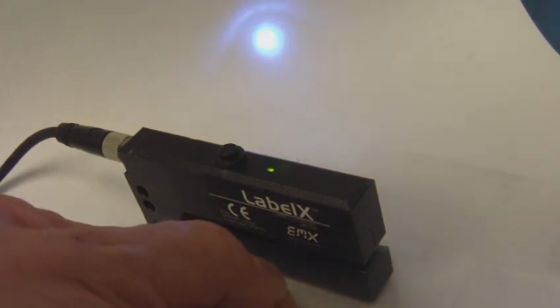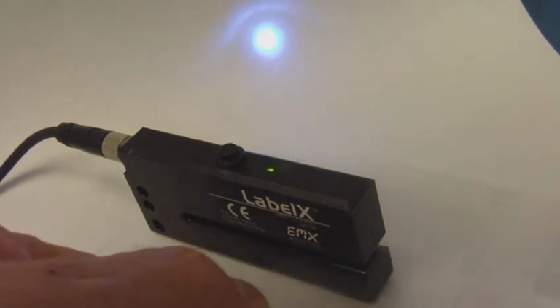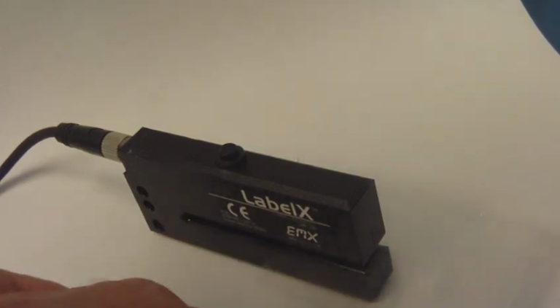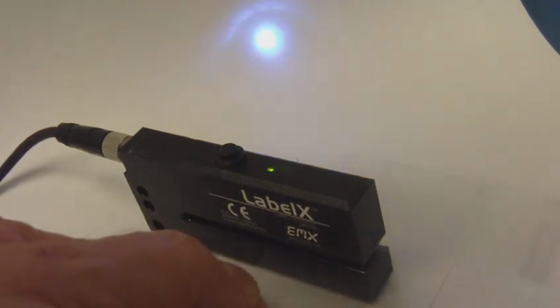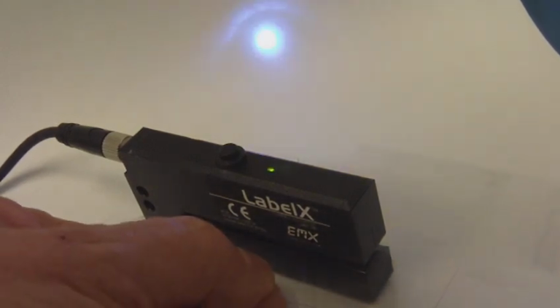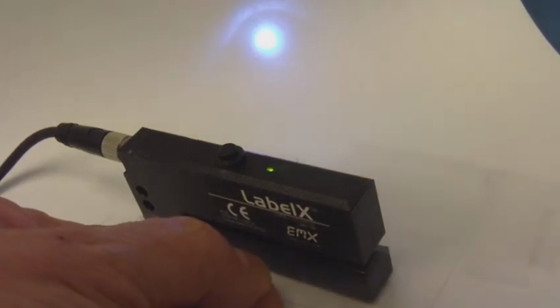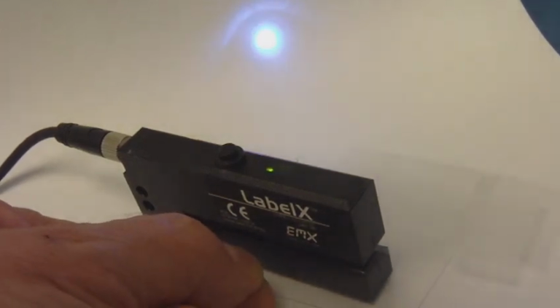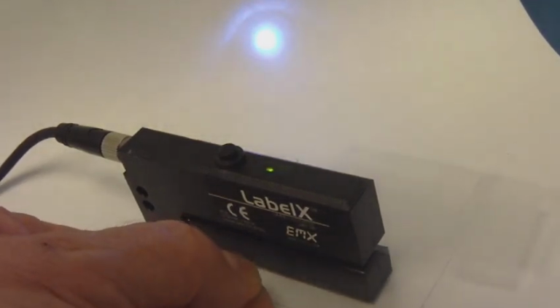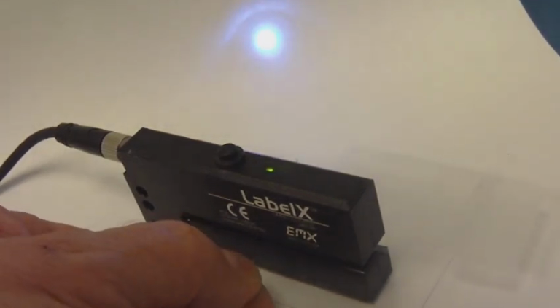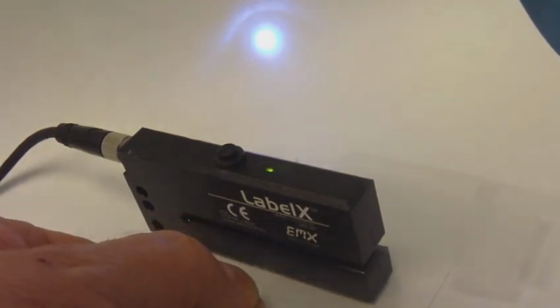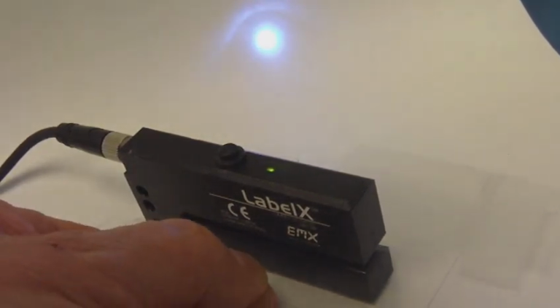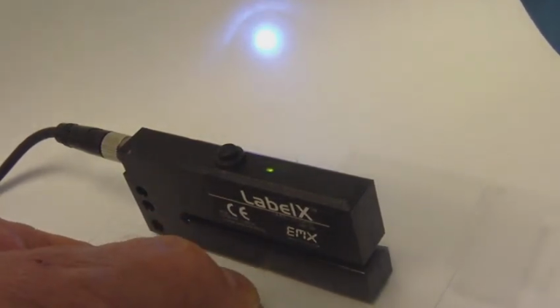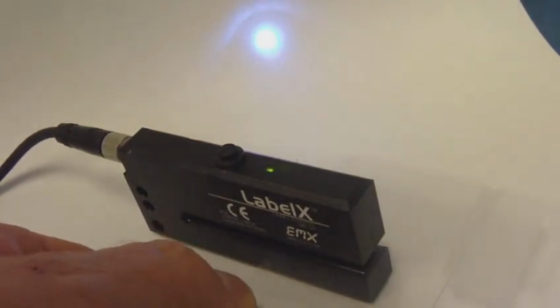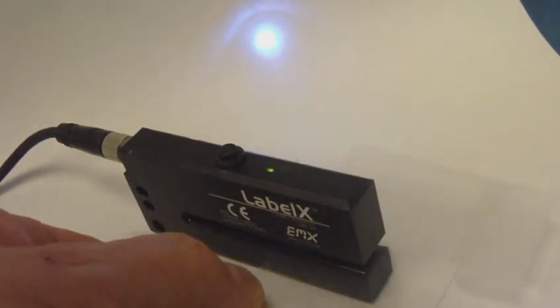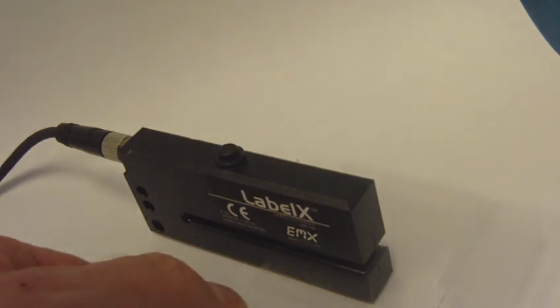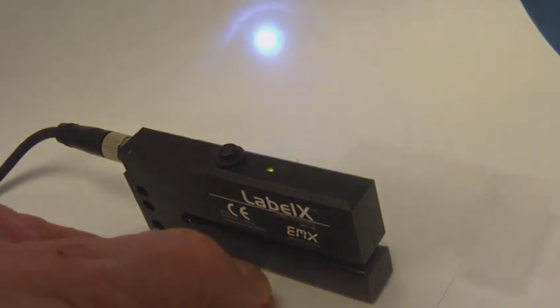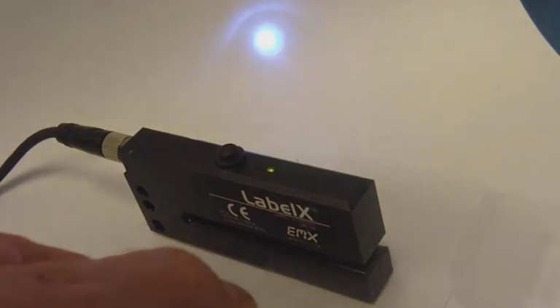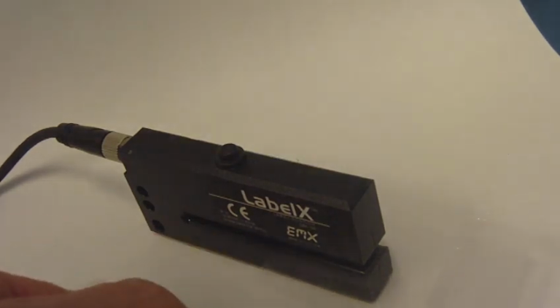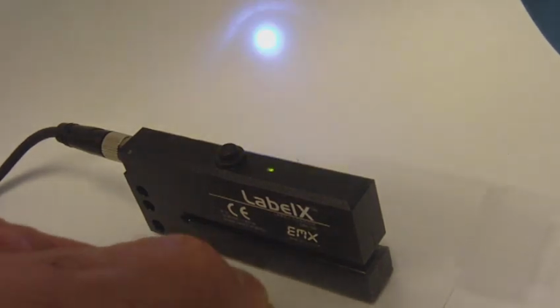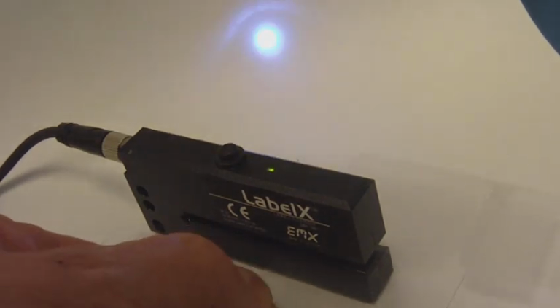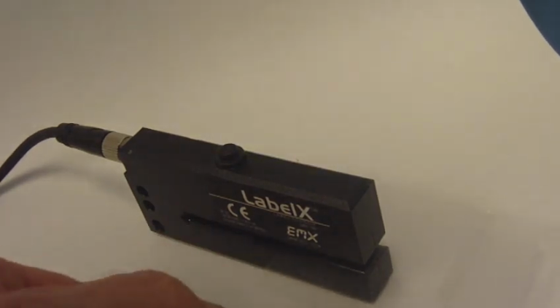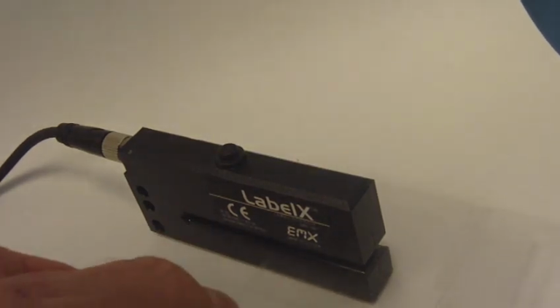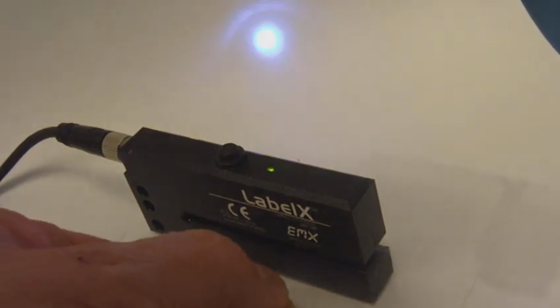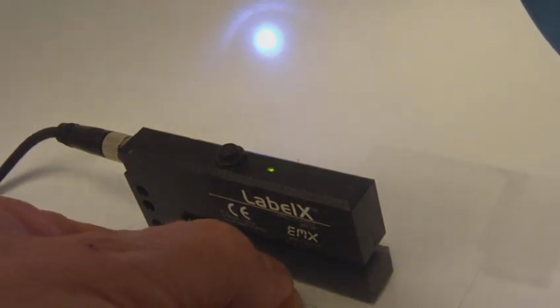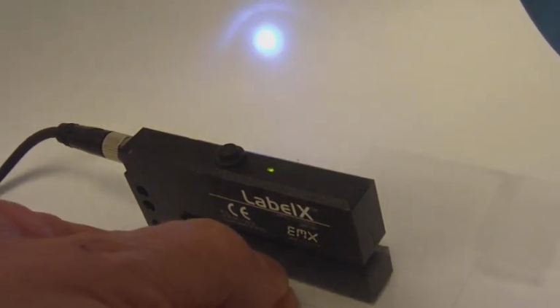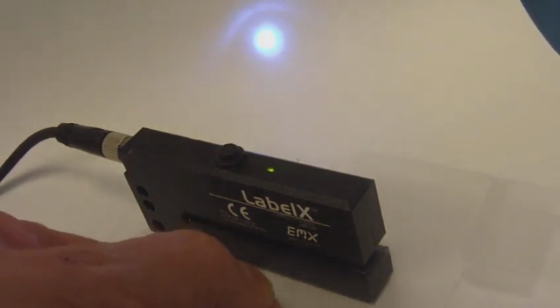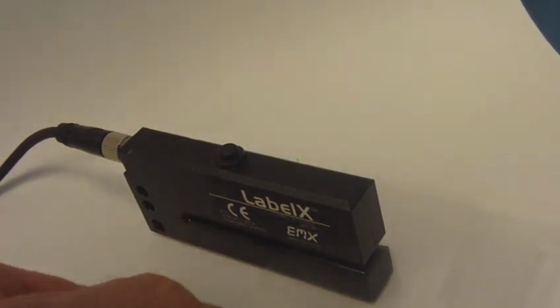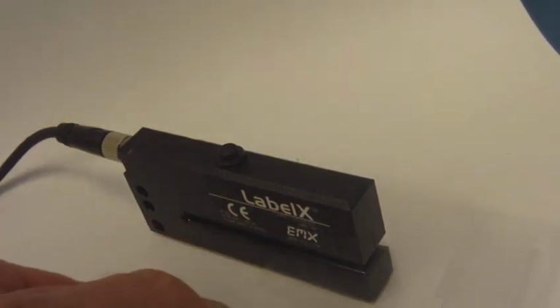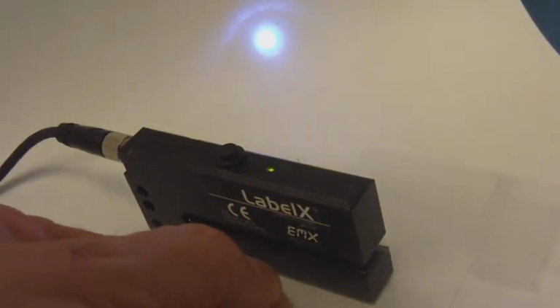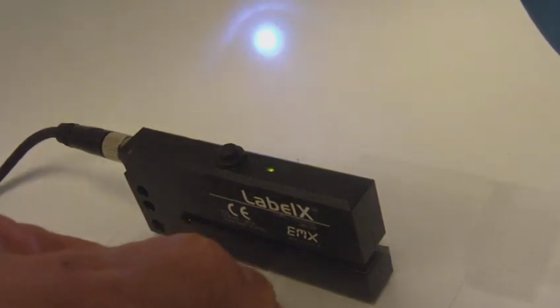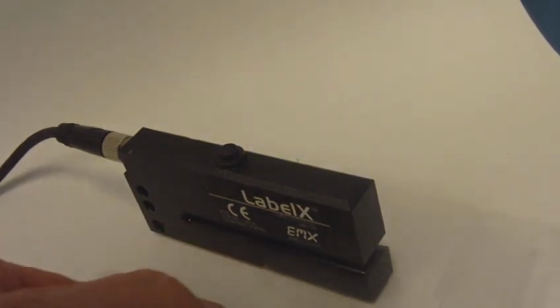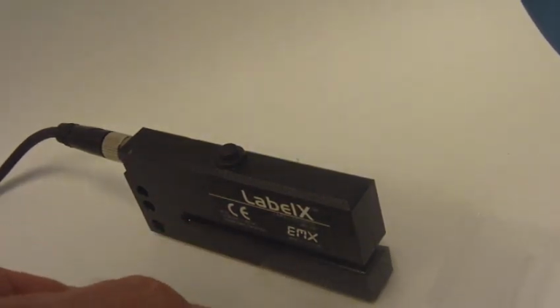The model LBX-100 has three programming modes.